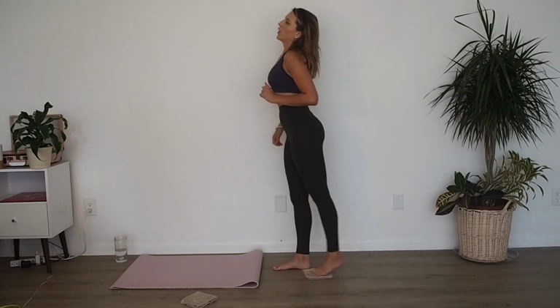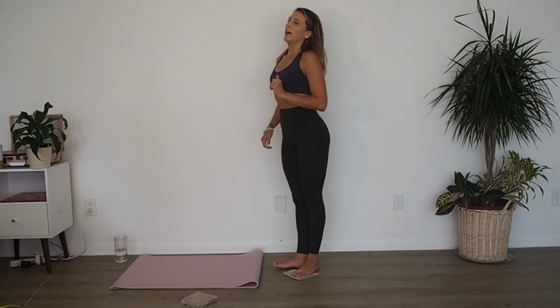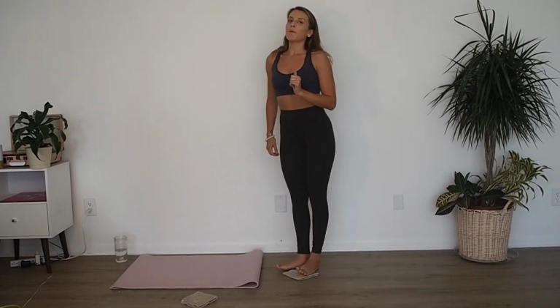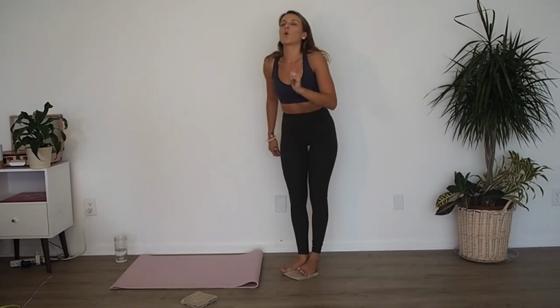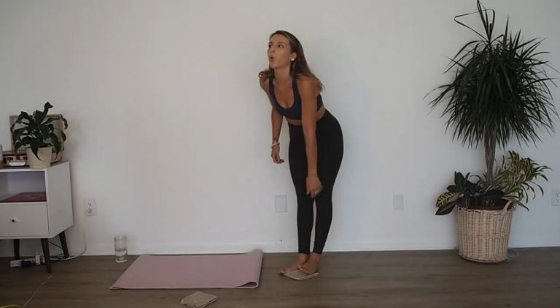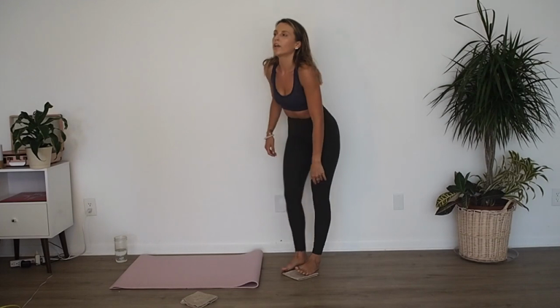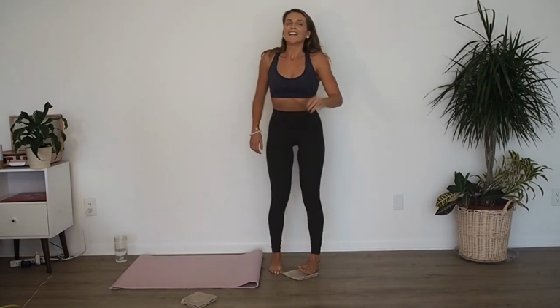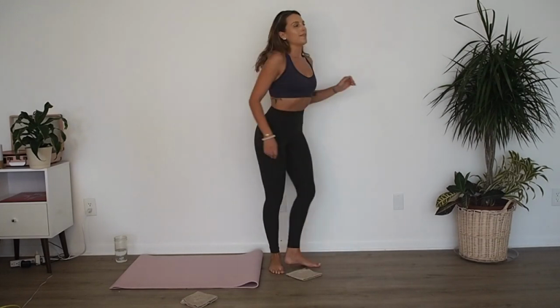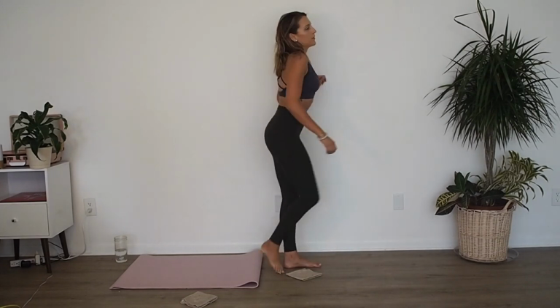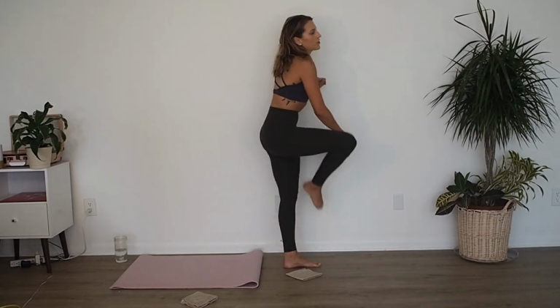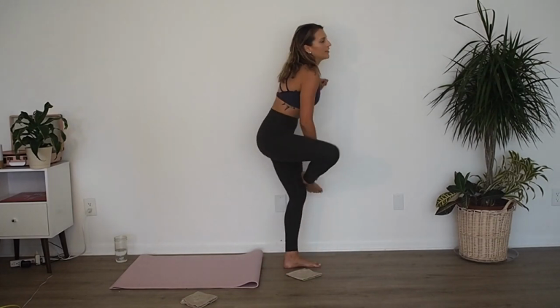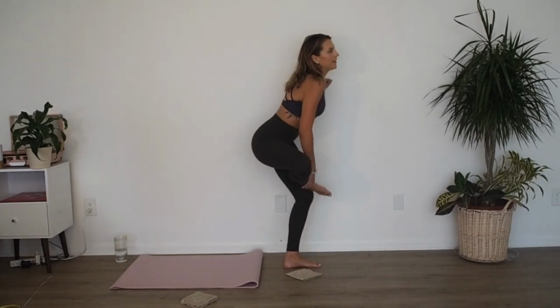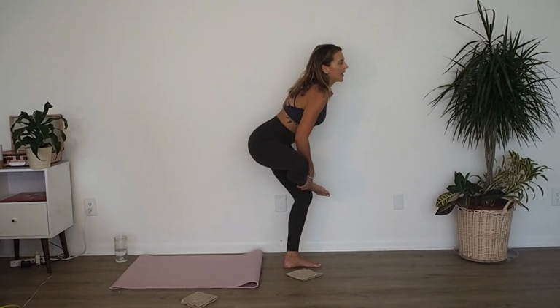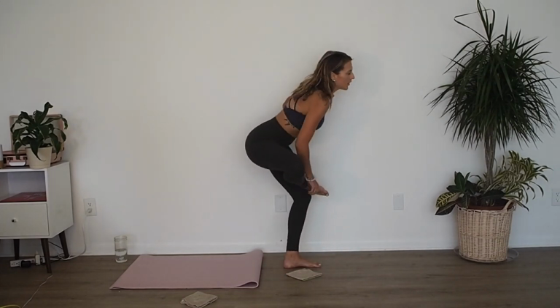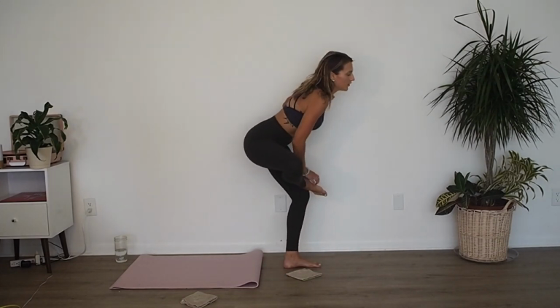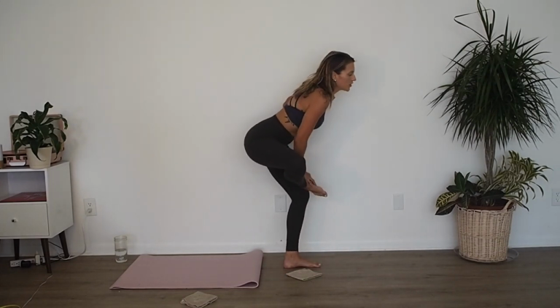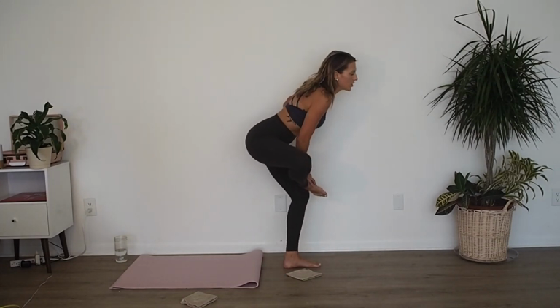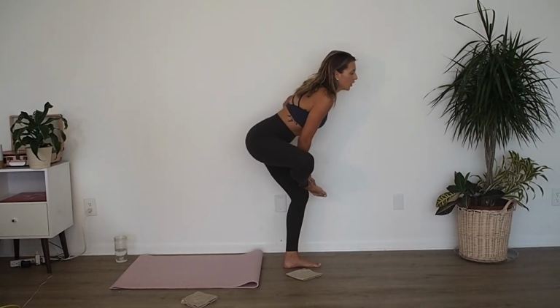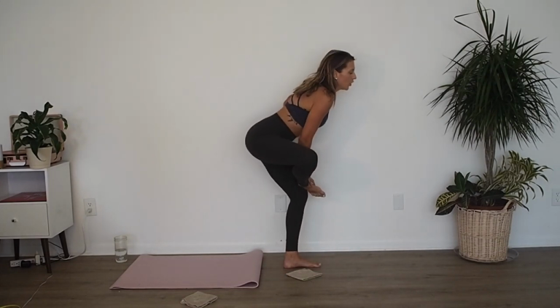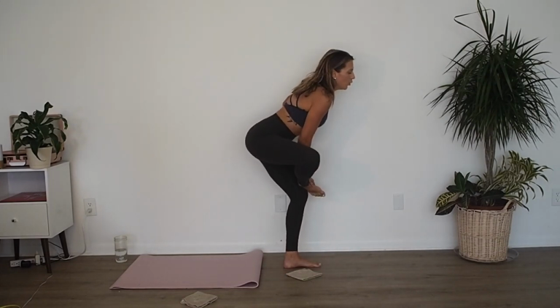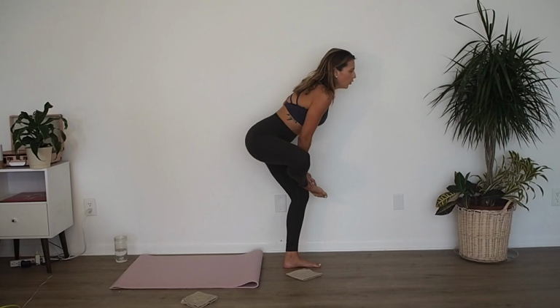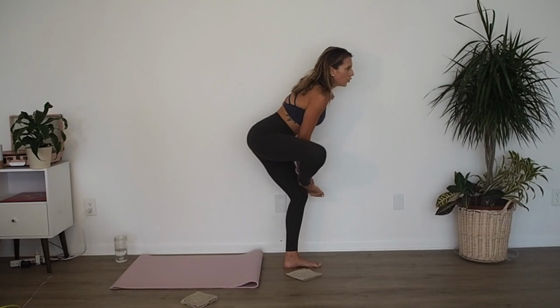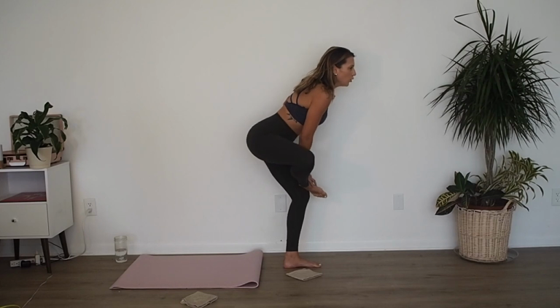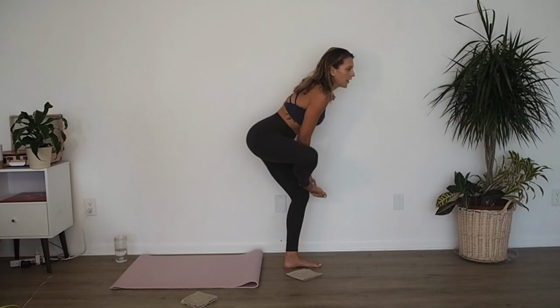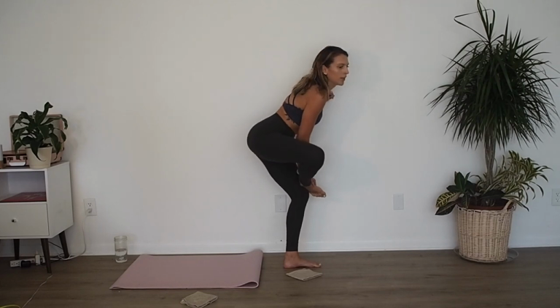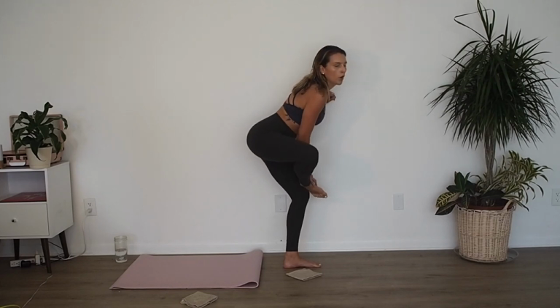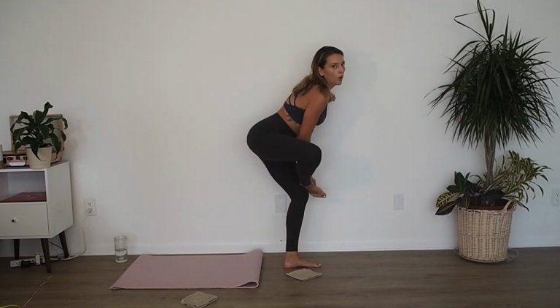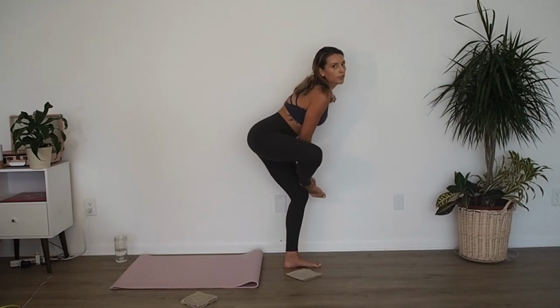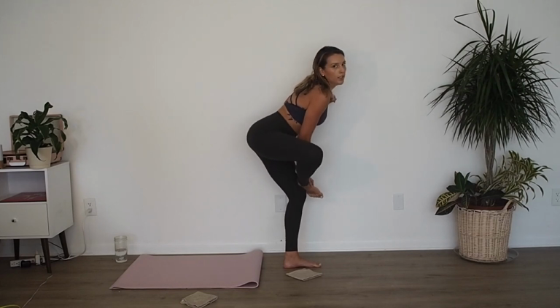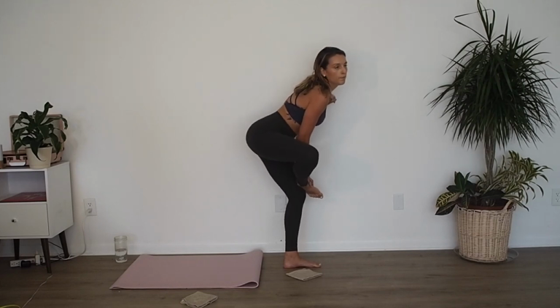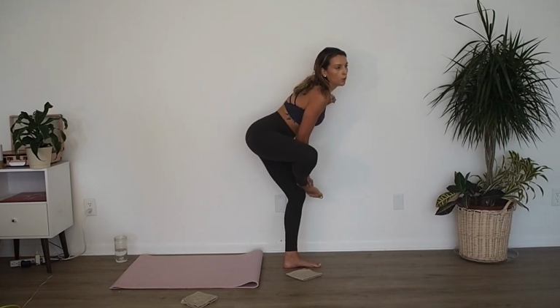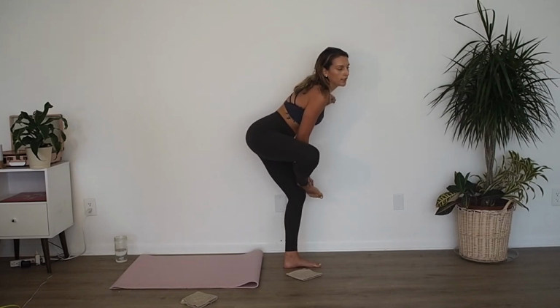Right back up. Grab onto something. Stretch out that left leg — figure-four stretch.